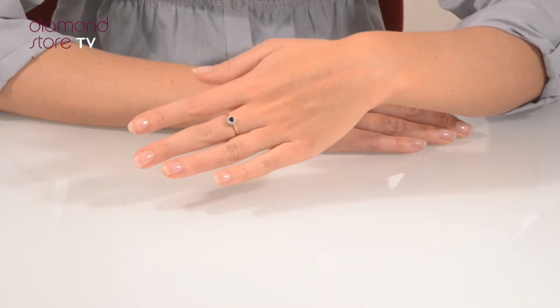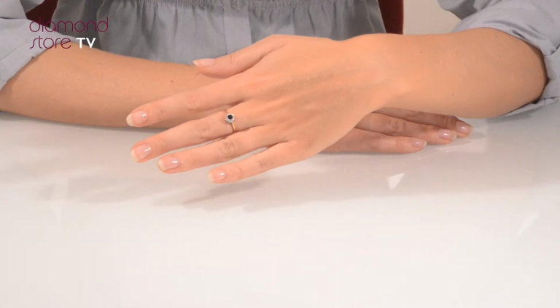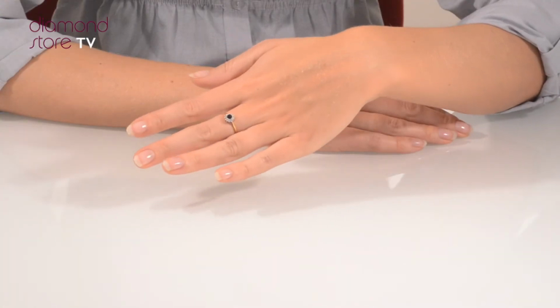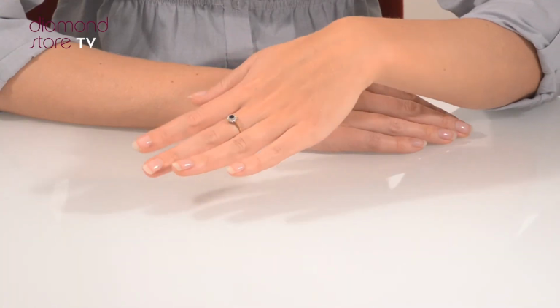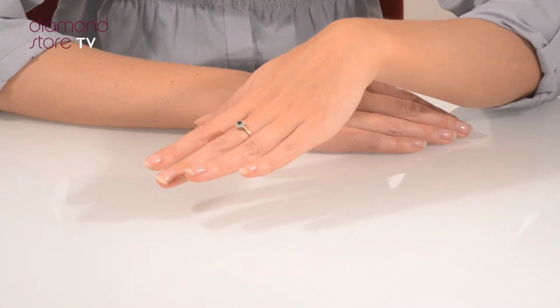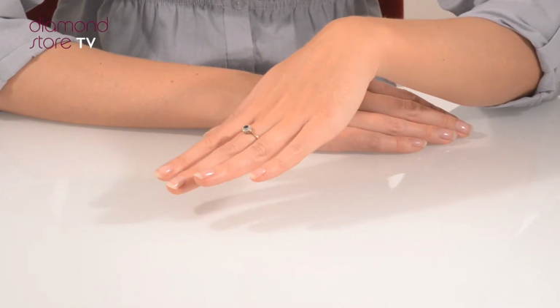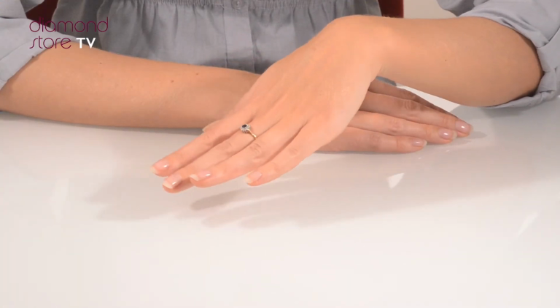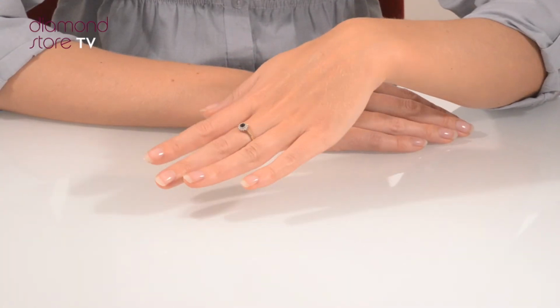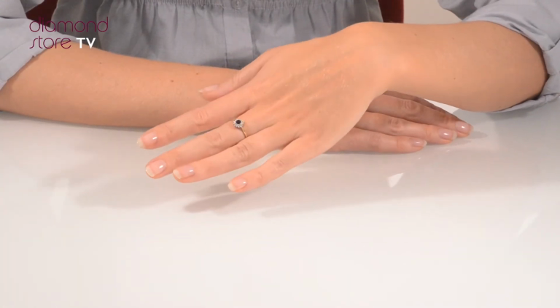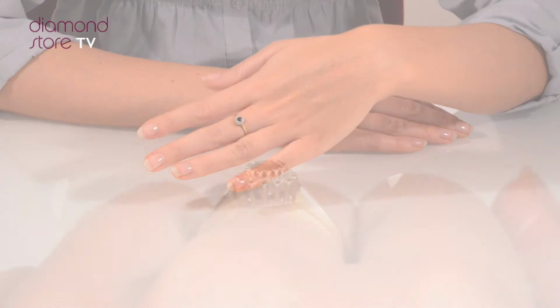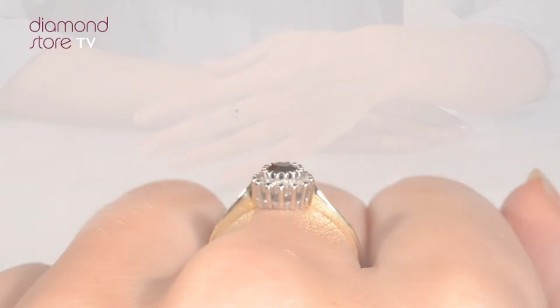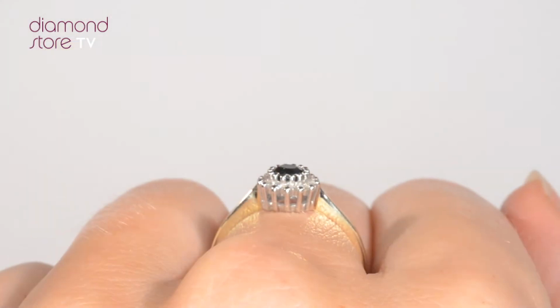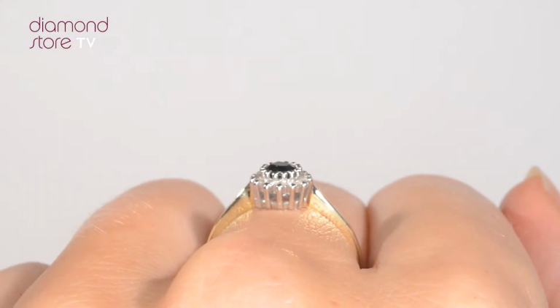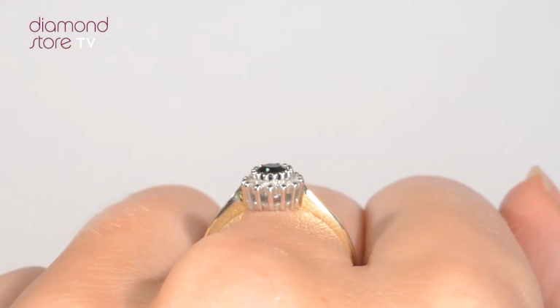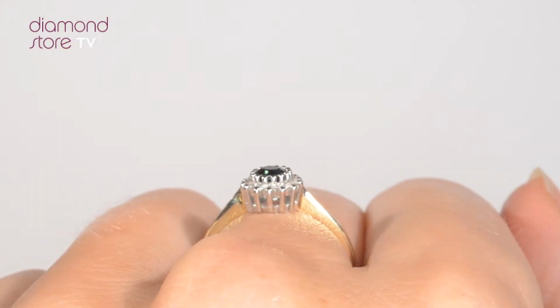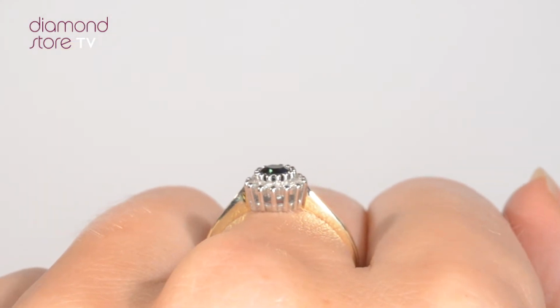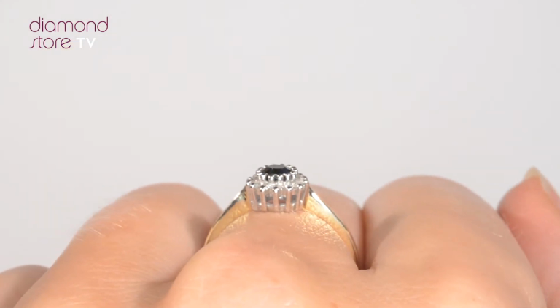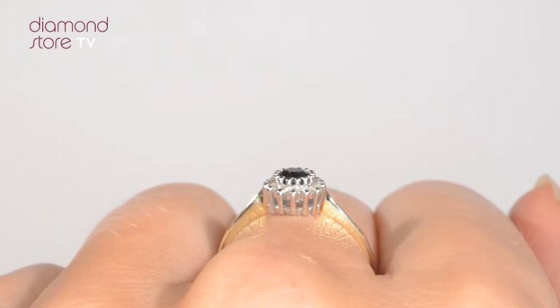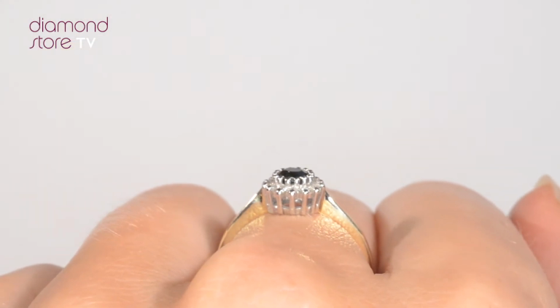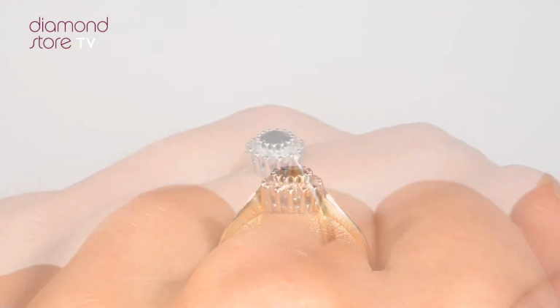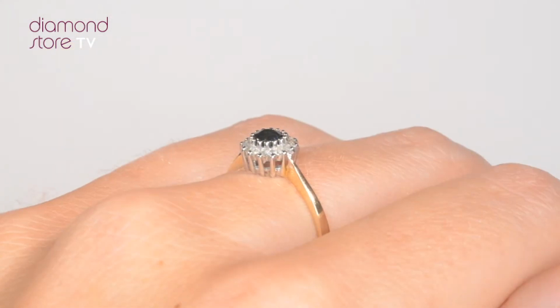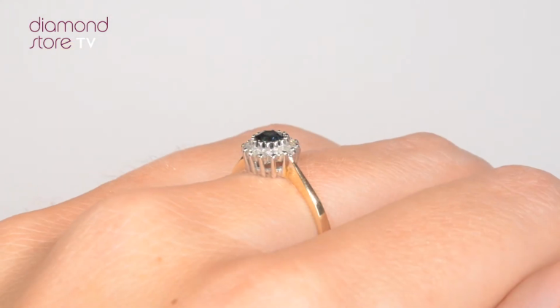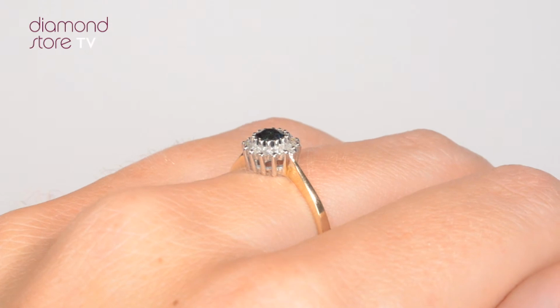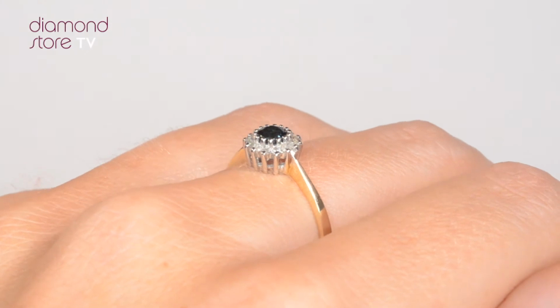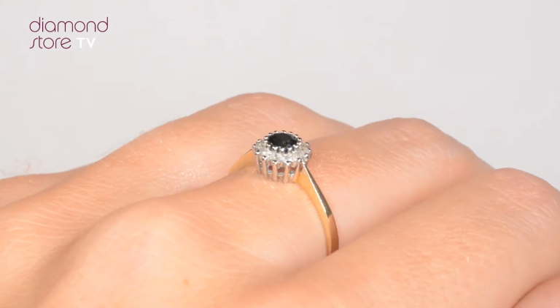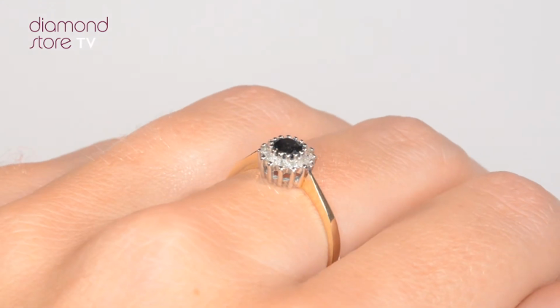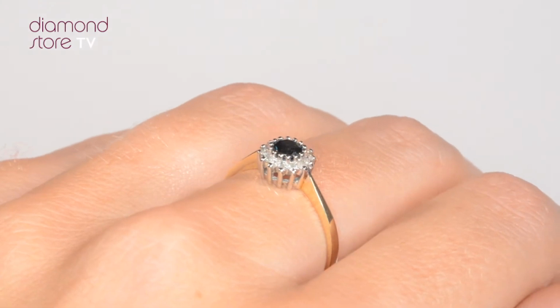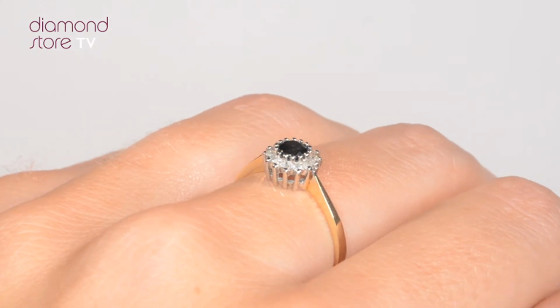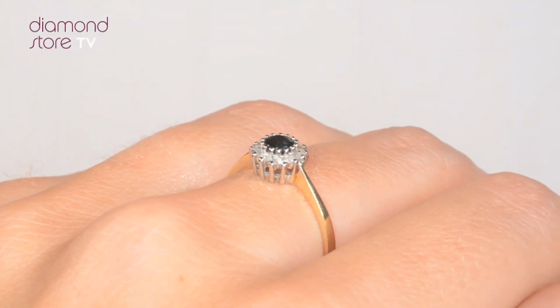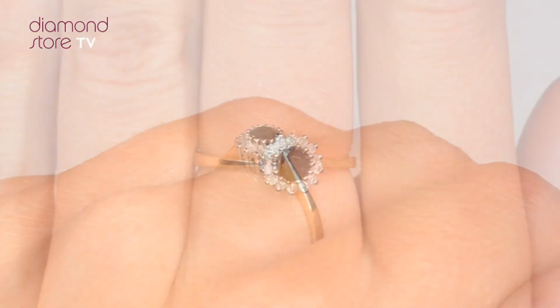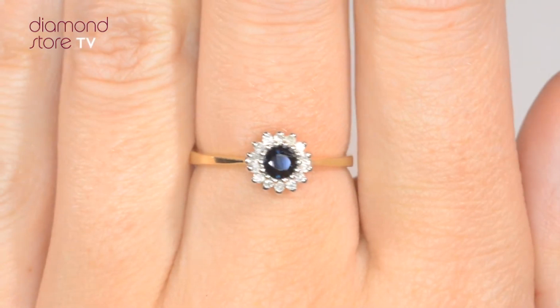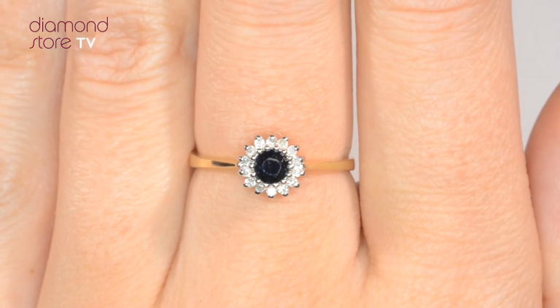The Diamond Store is one of the UK's highest rated online jewellers. With free UK delivery, your ring arrives in plain discreet outer packaging, so as not to spoil any surprises.